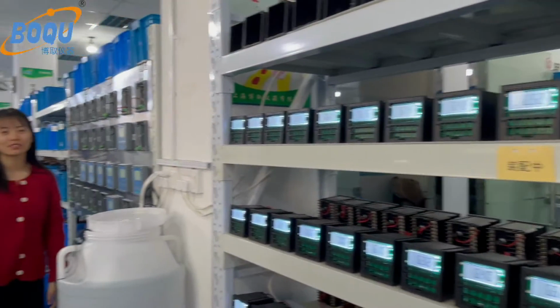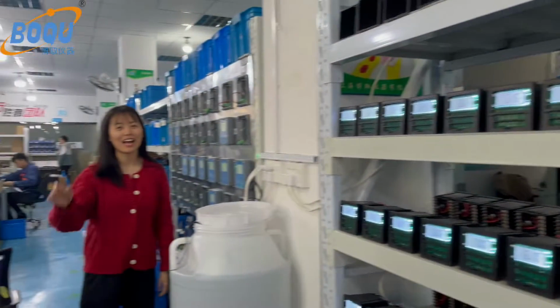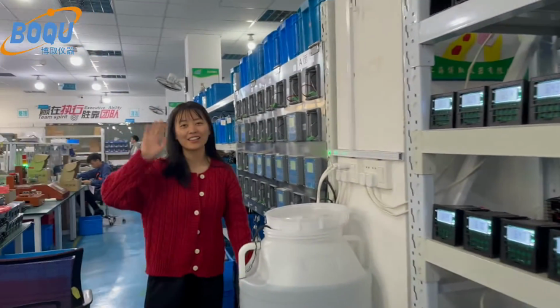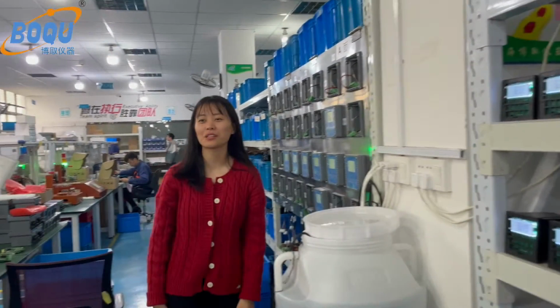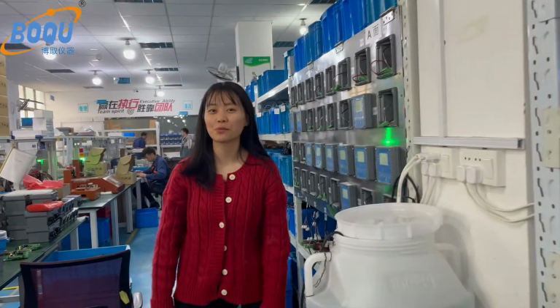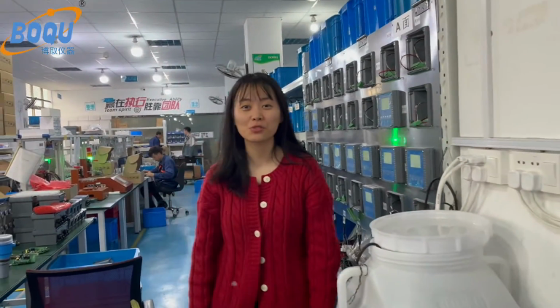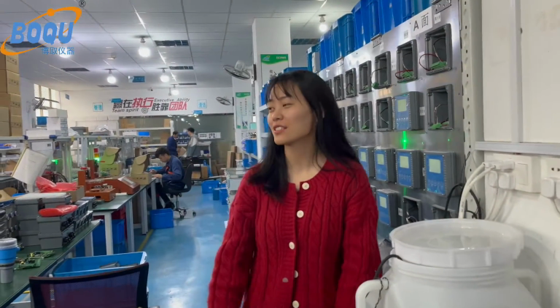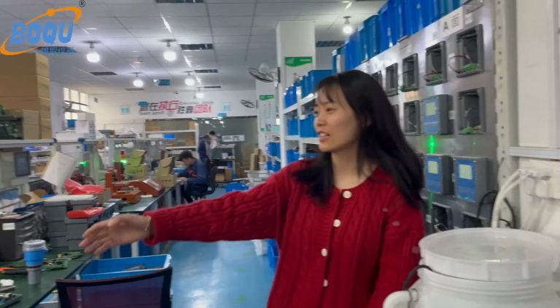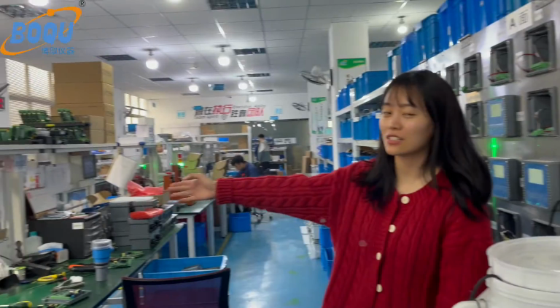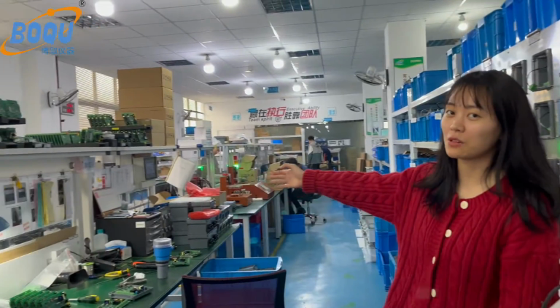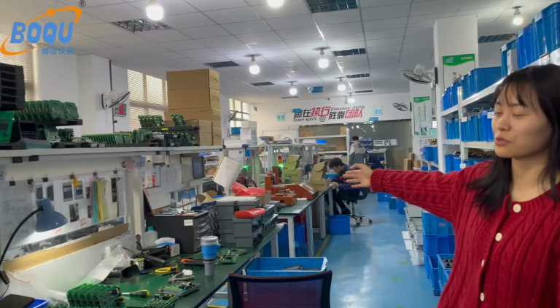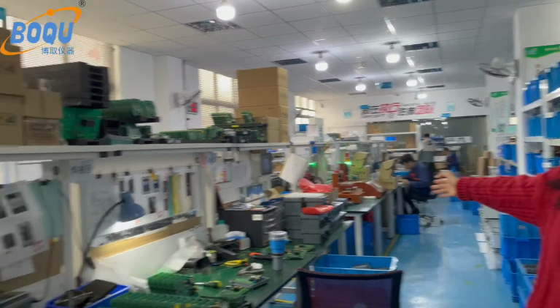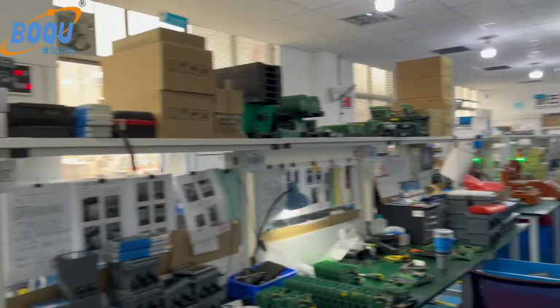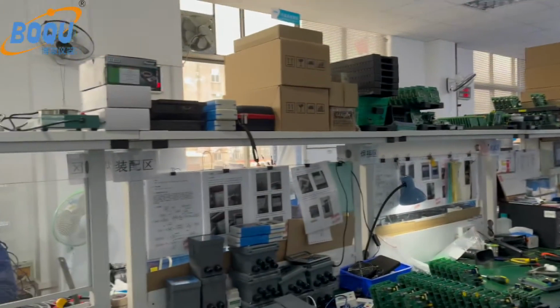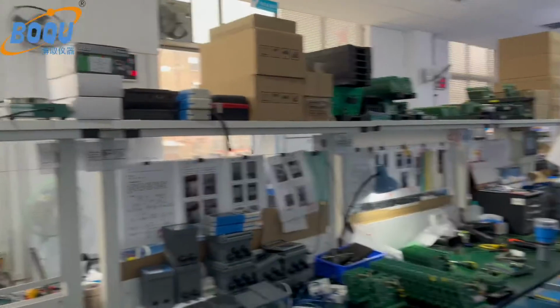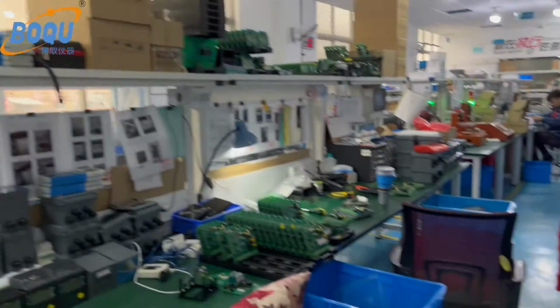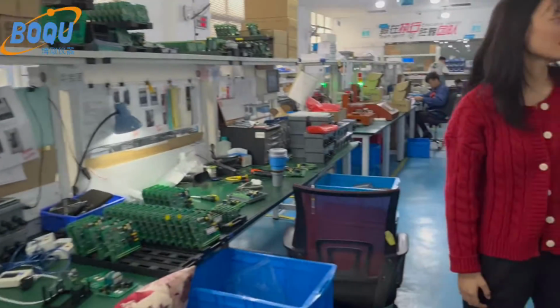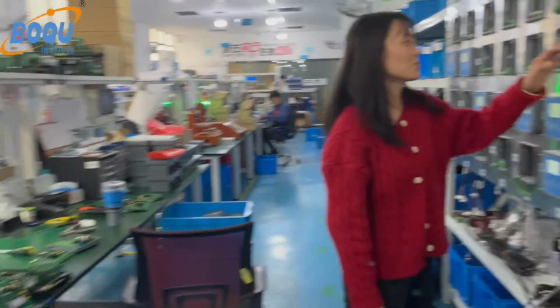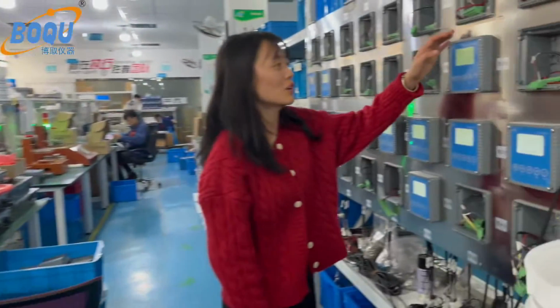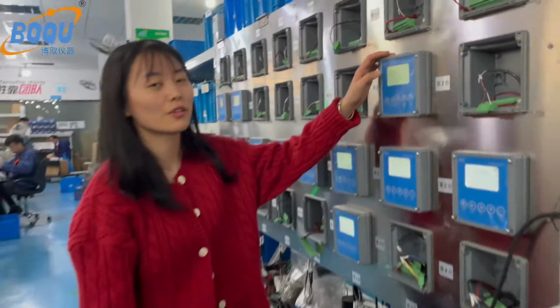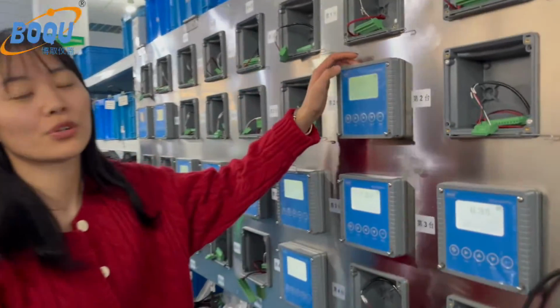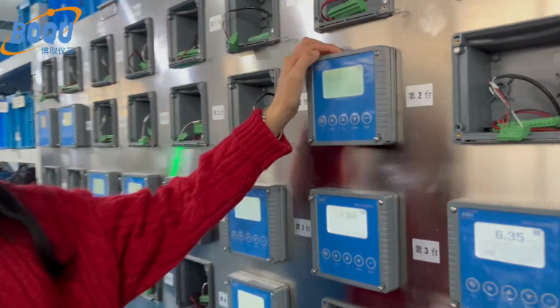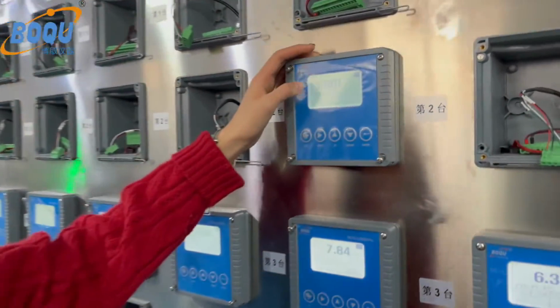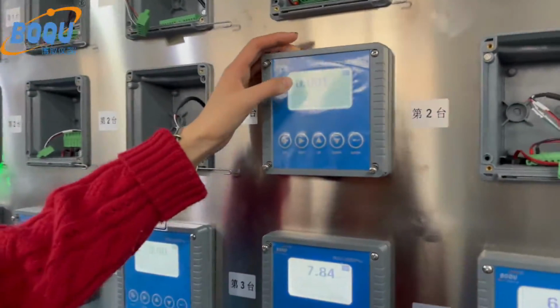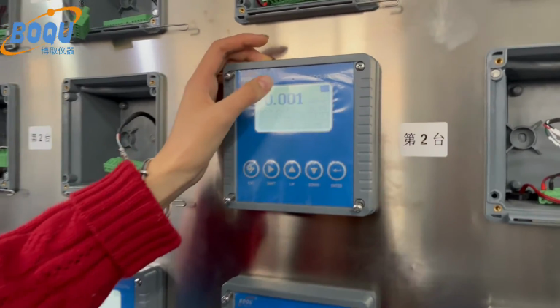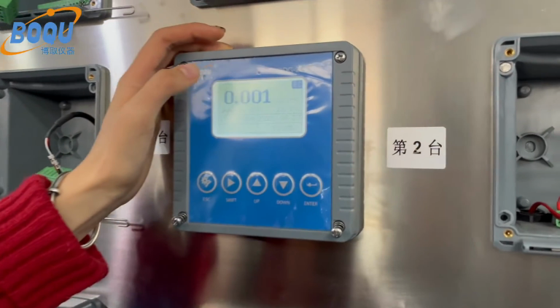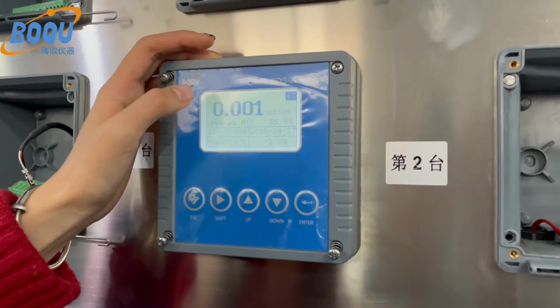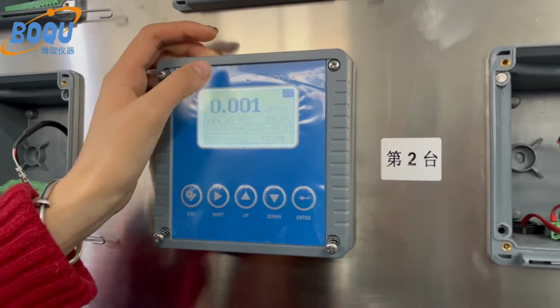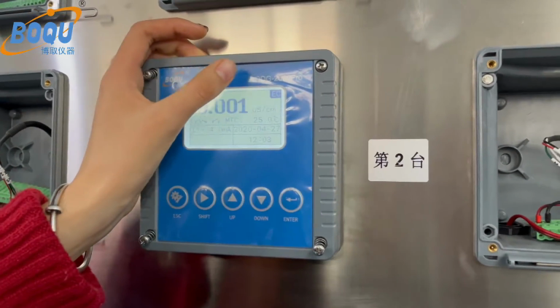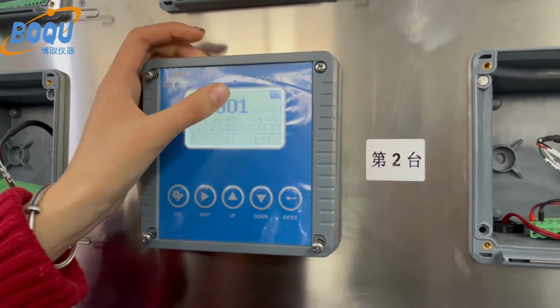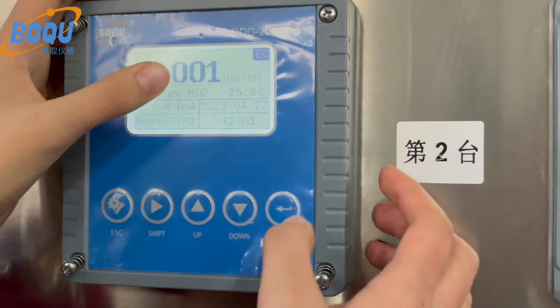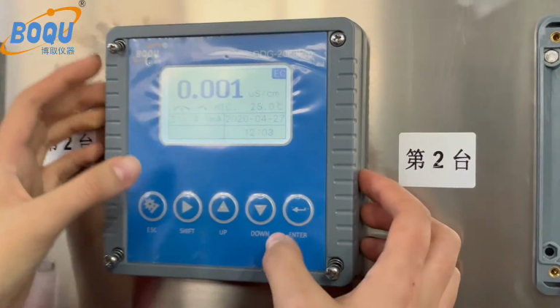Hi, it's Ming from Valky's Tournament, and this is our factory. Let me show you our new production conductivity meter.